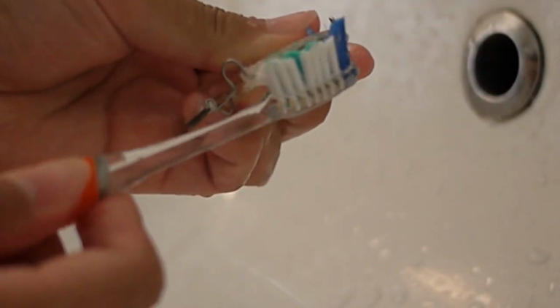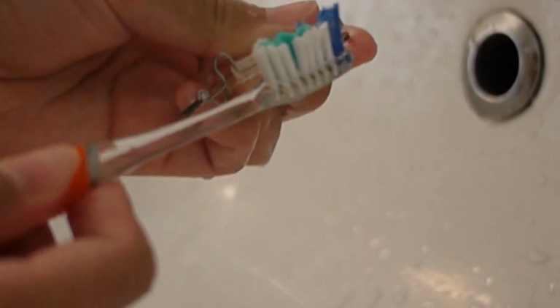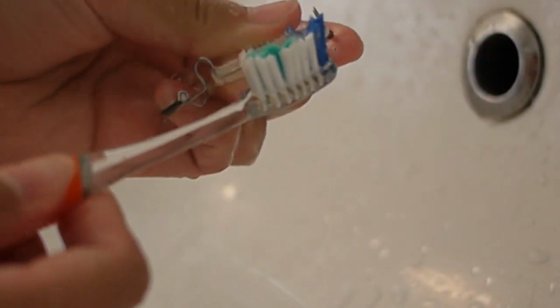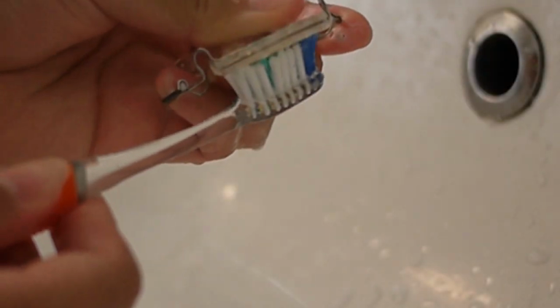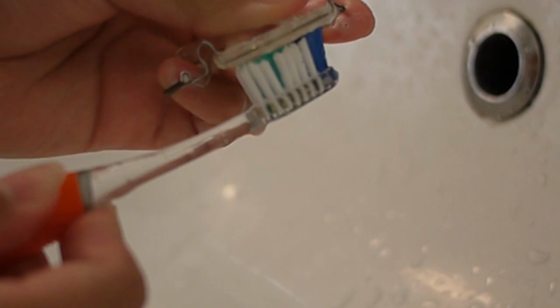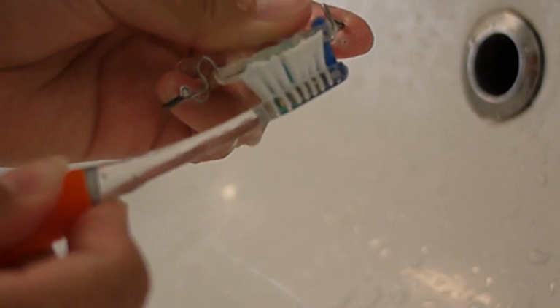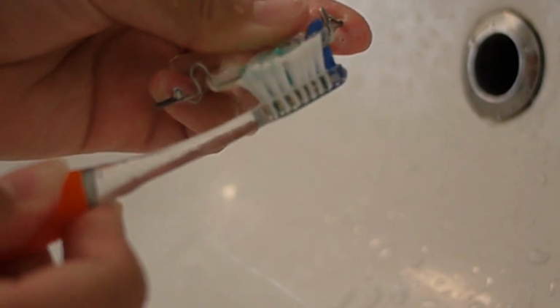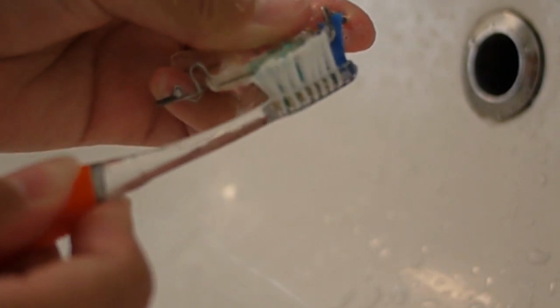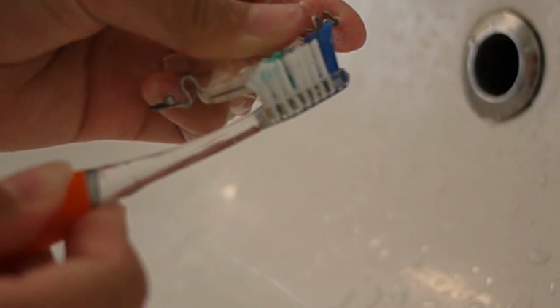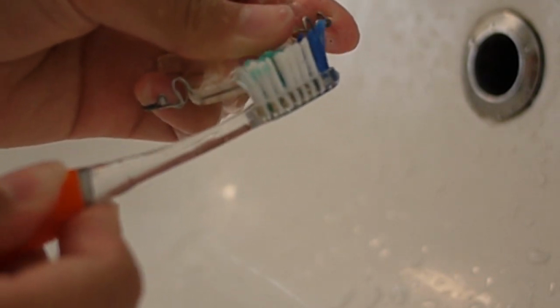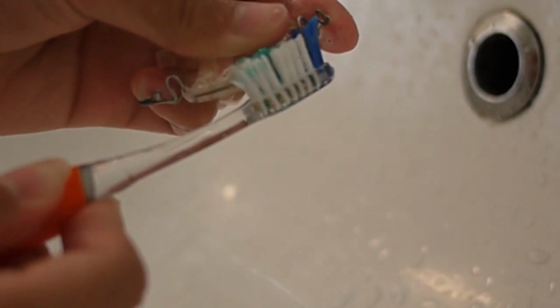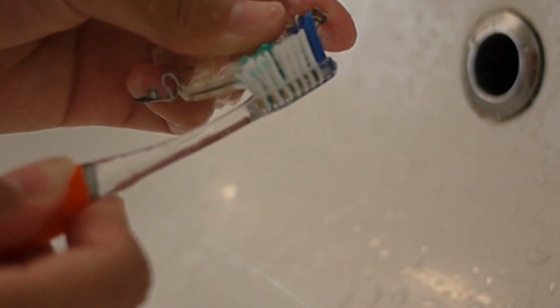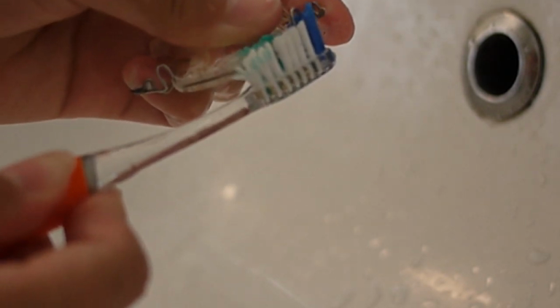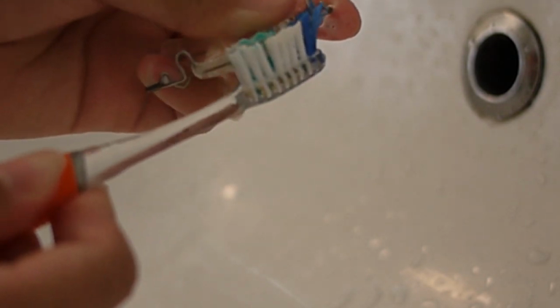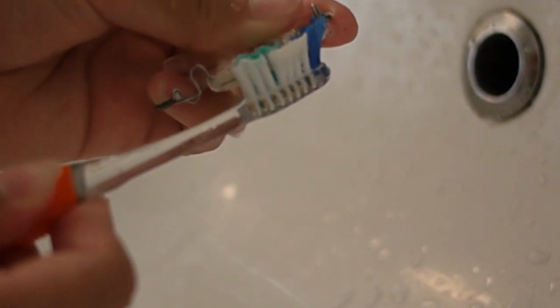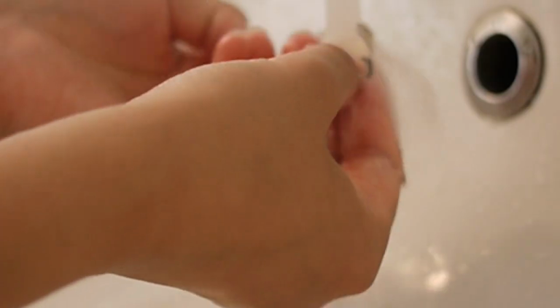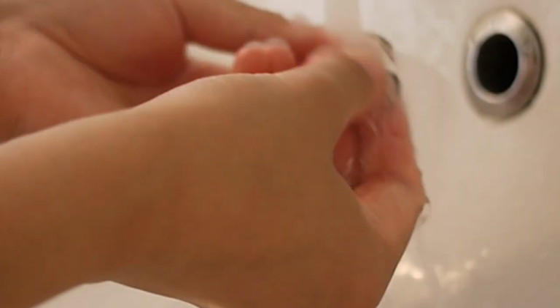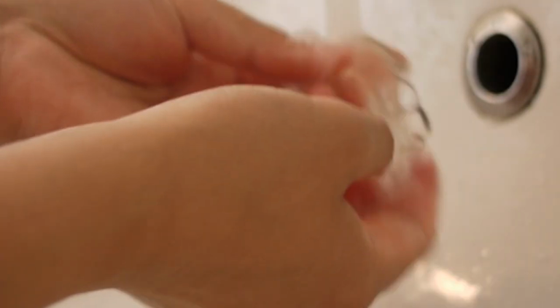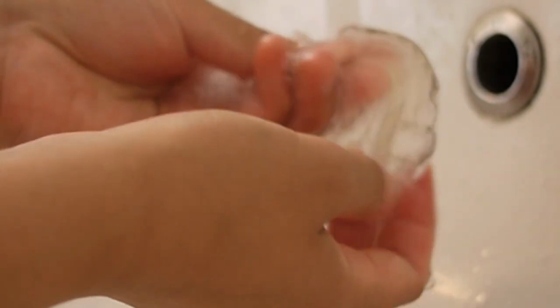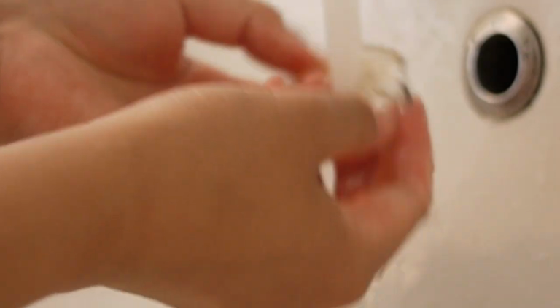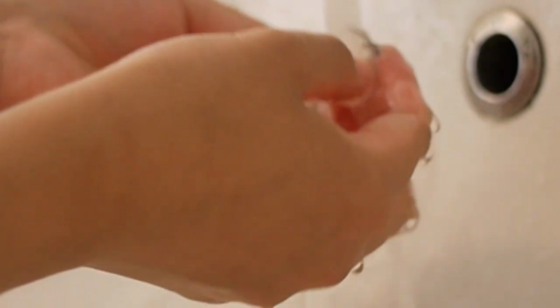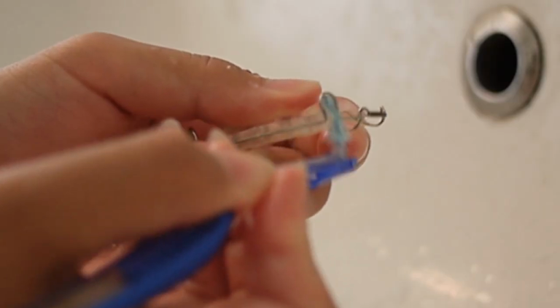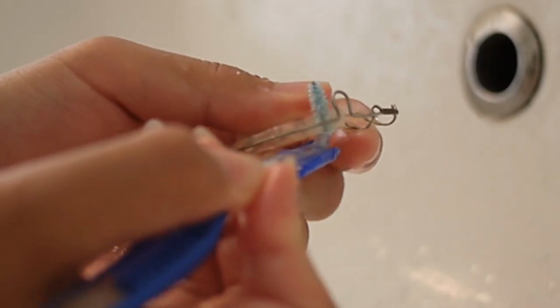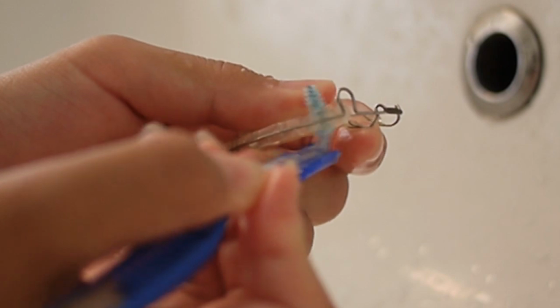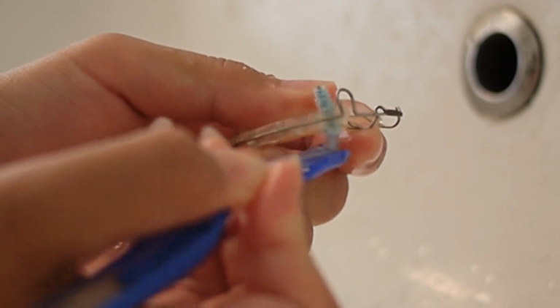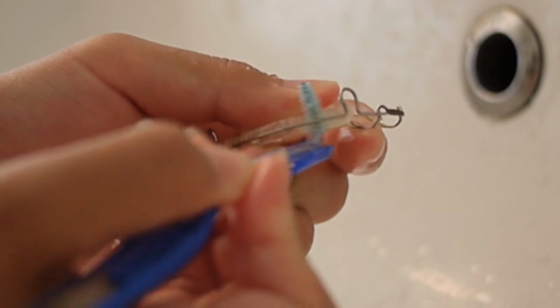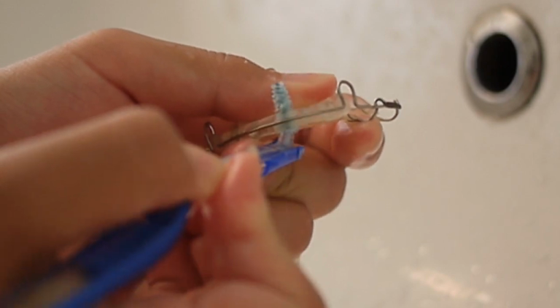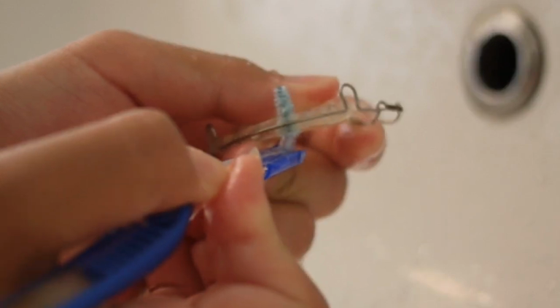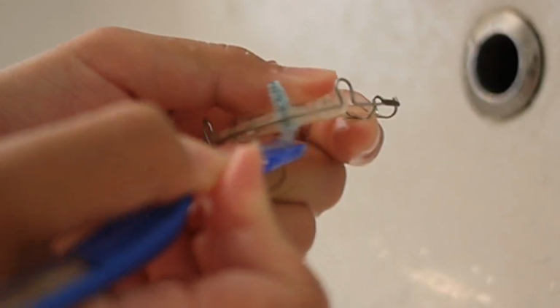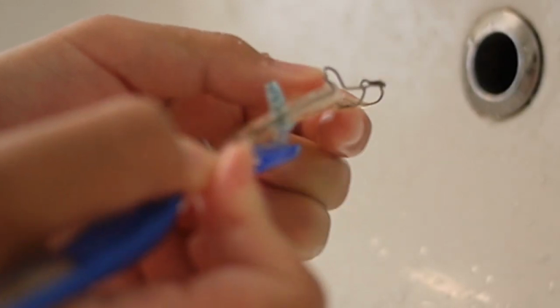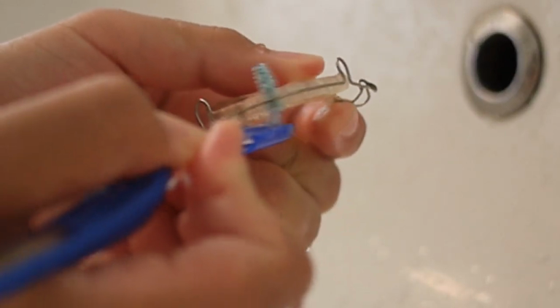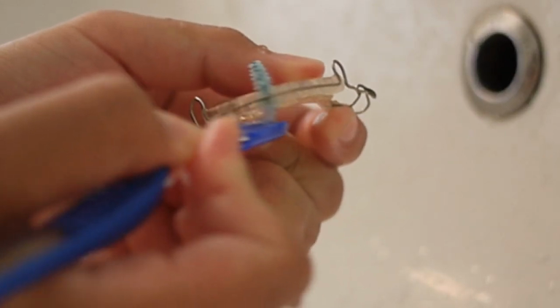Of course, we can't forget about the bottom retainer. We're just doing the same two steps that I mentioned previously. This is a bit more straightforward because there's nothing attached to it.